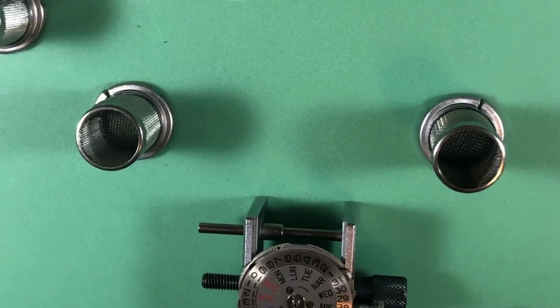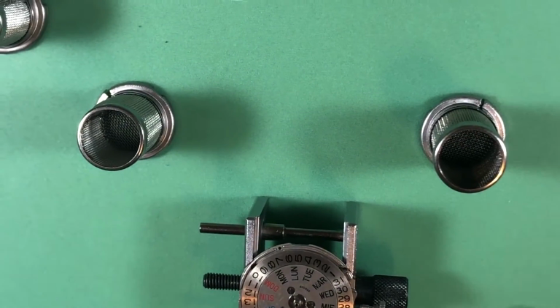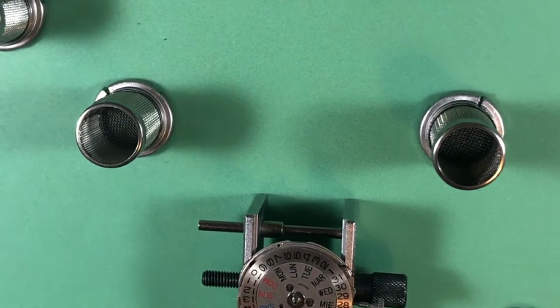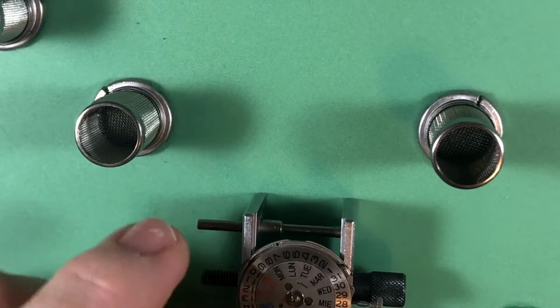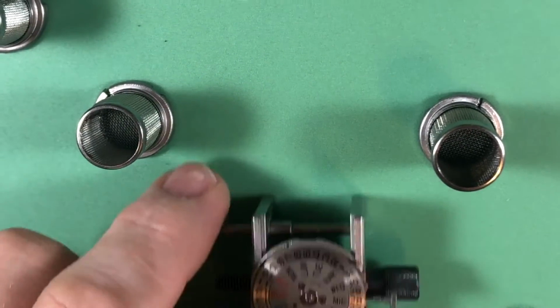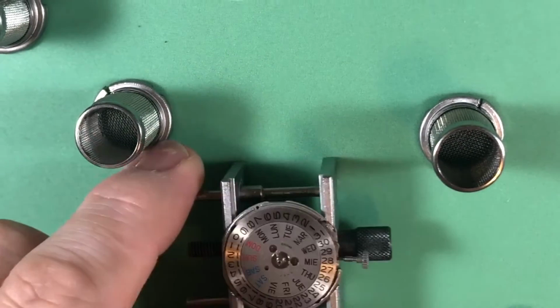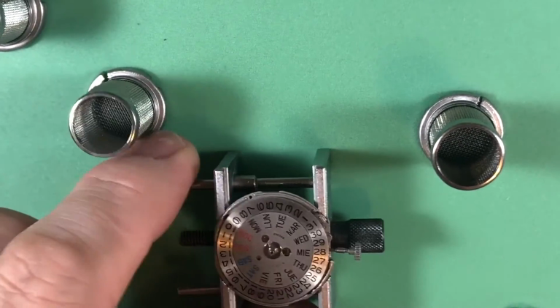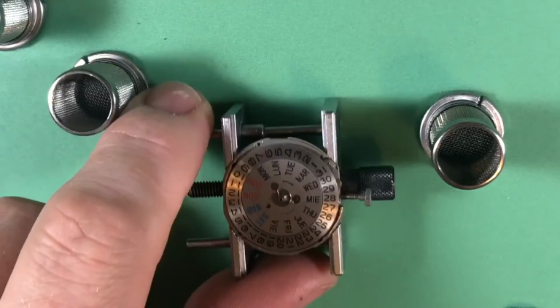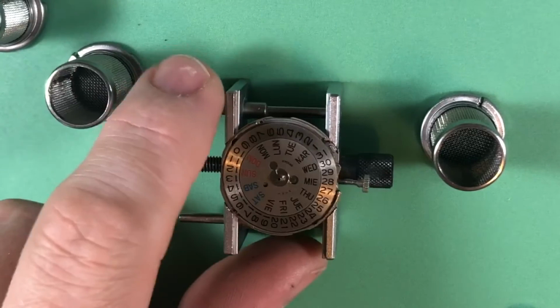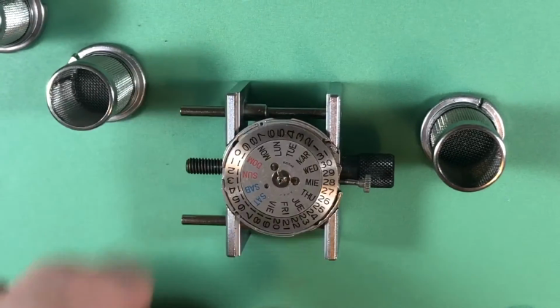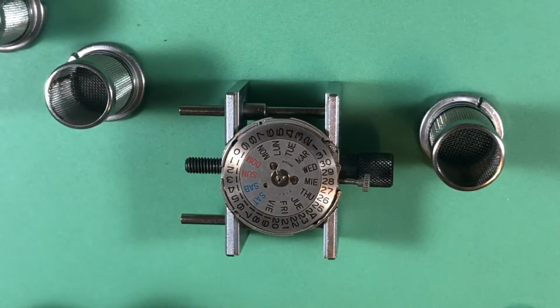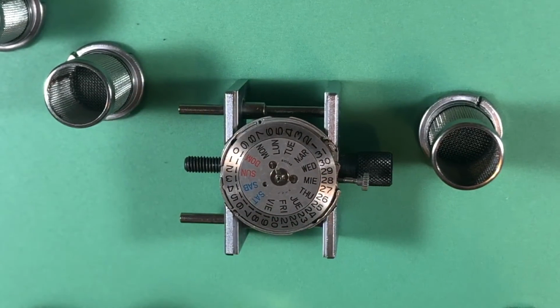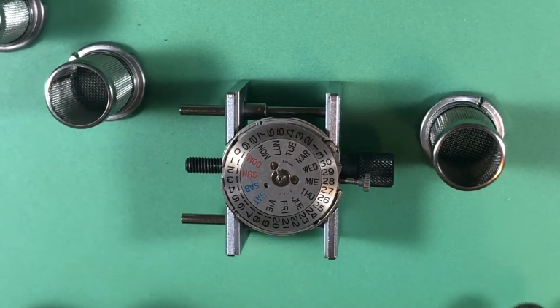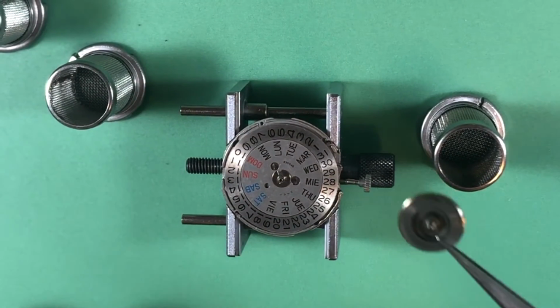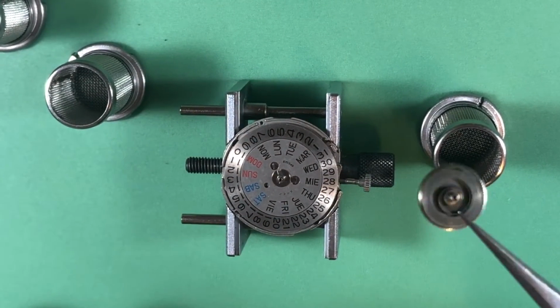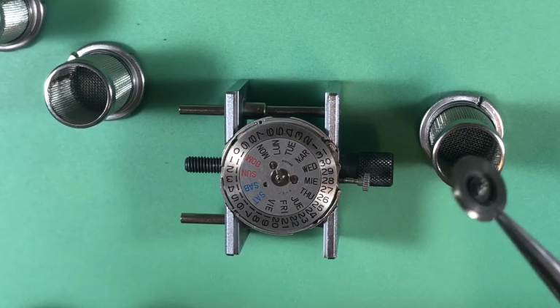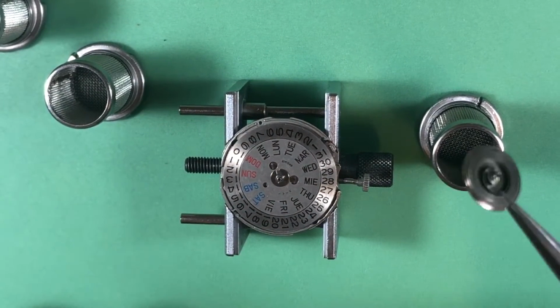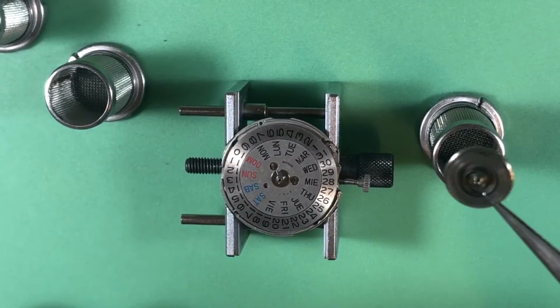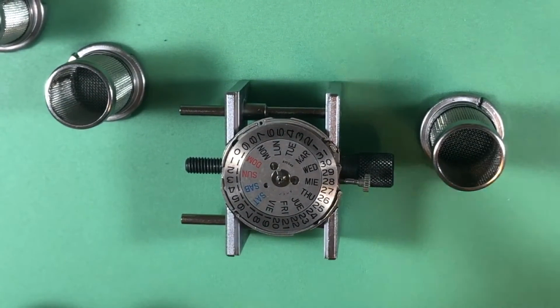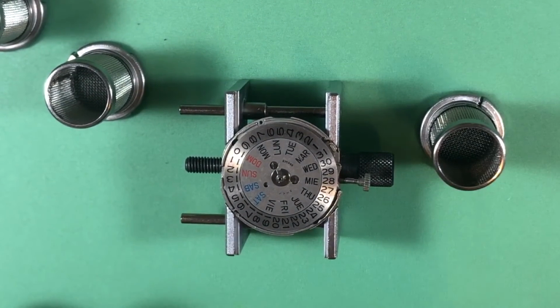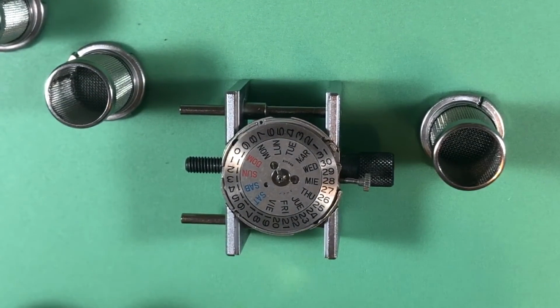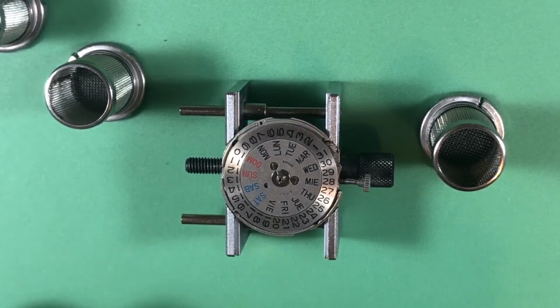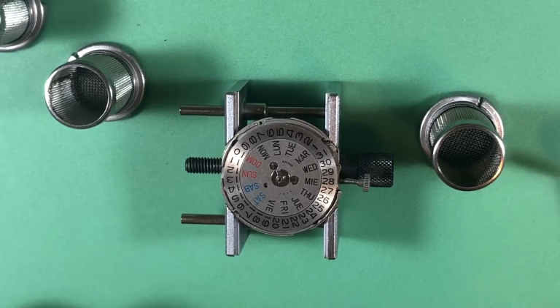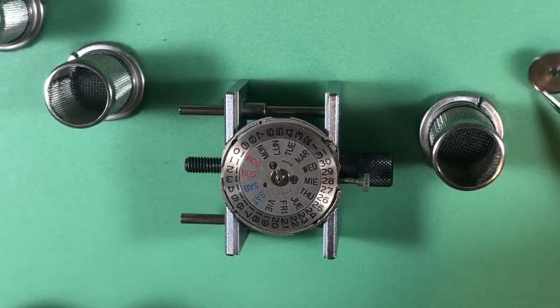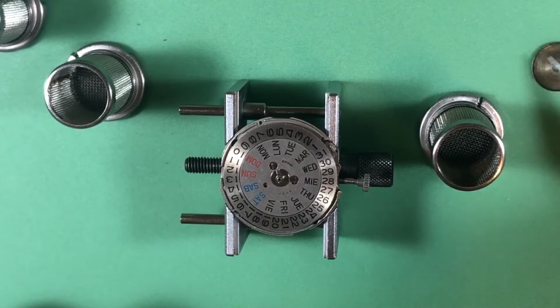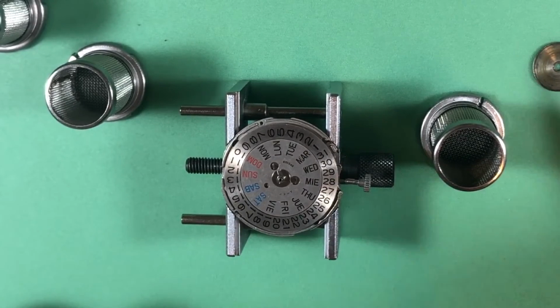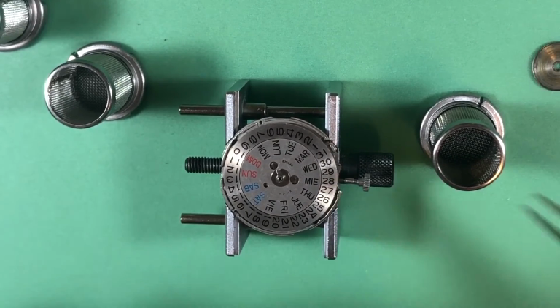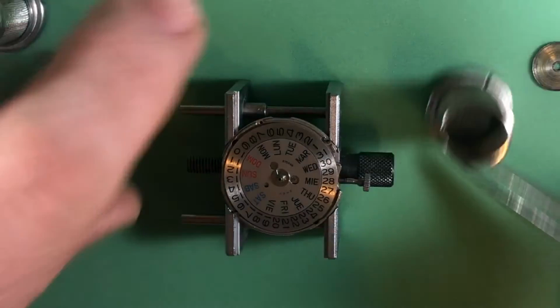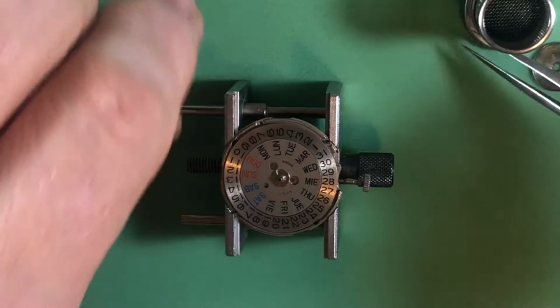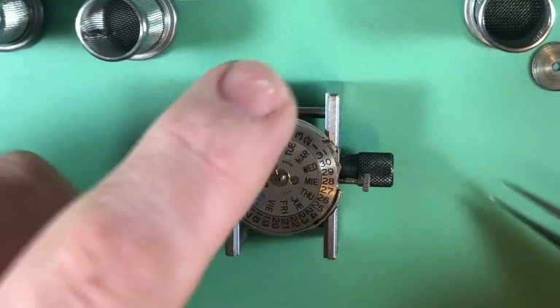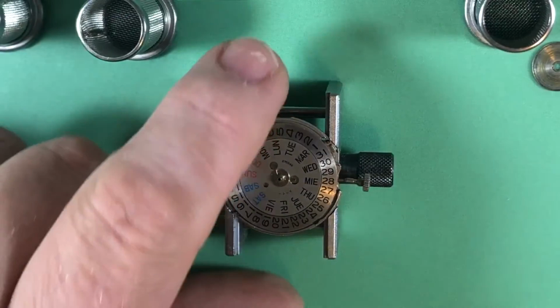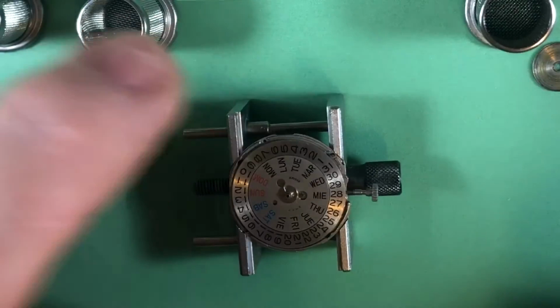Got this flipped over, just for fun. Here's the inside of the mainspring barrel — doesn't look bad. A little wear, but not bad.